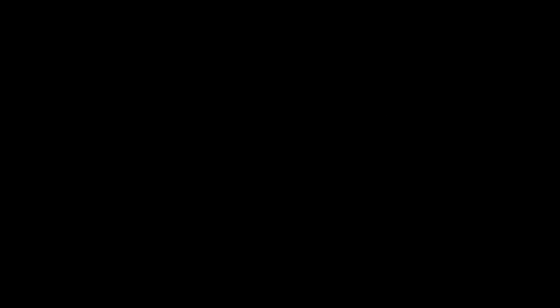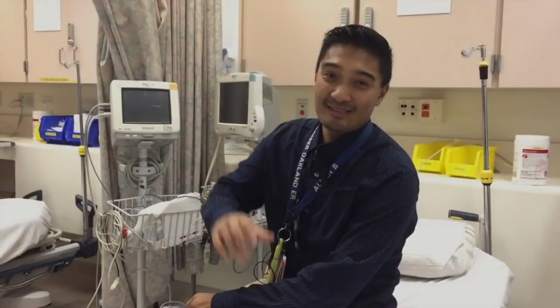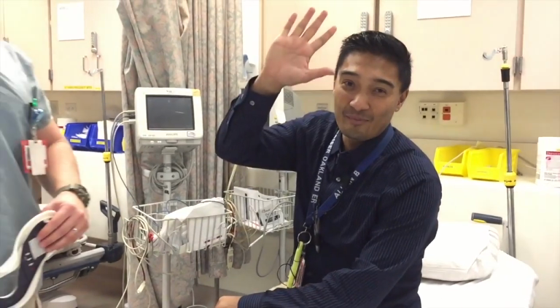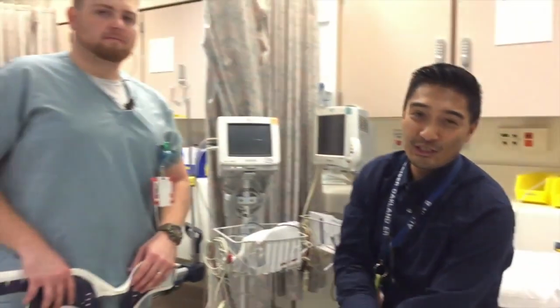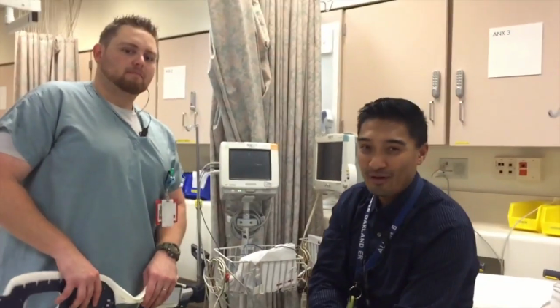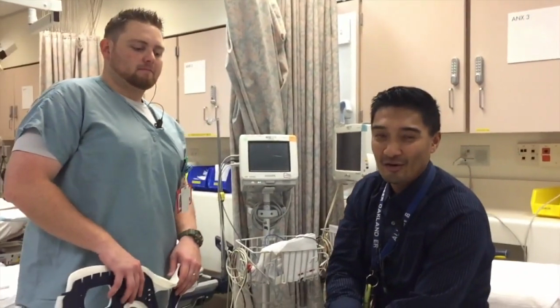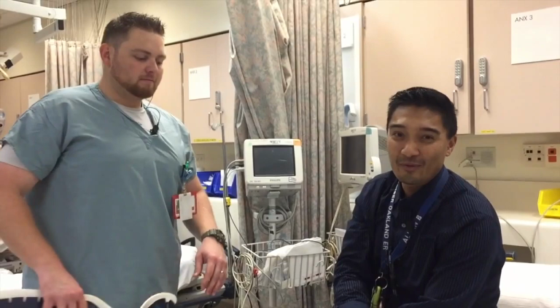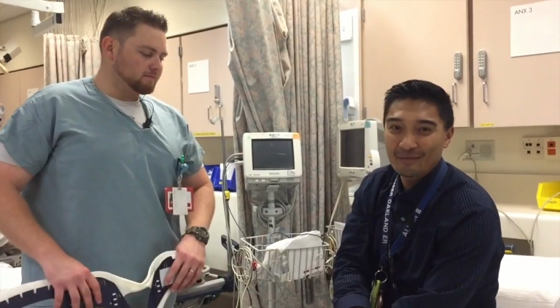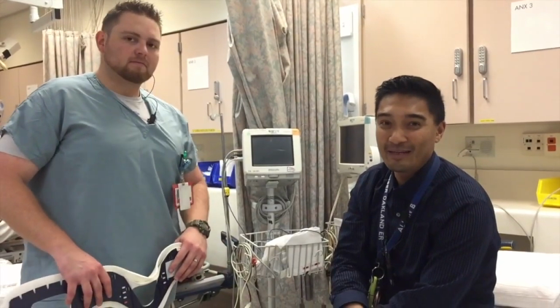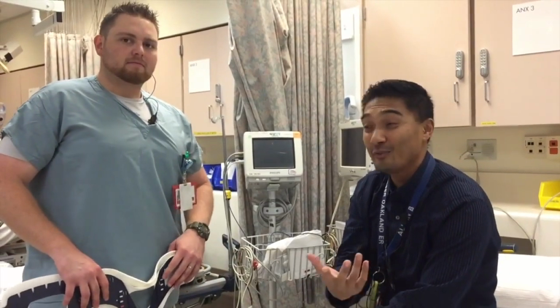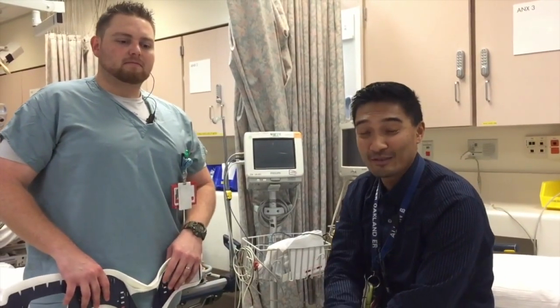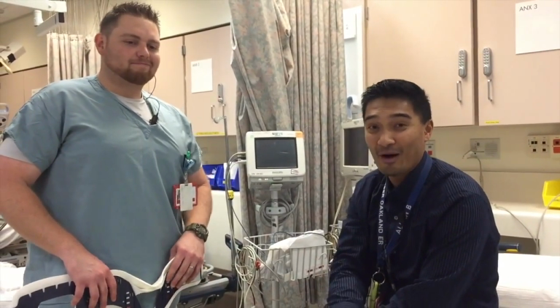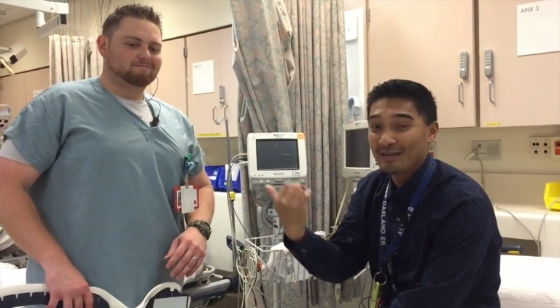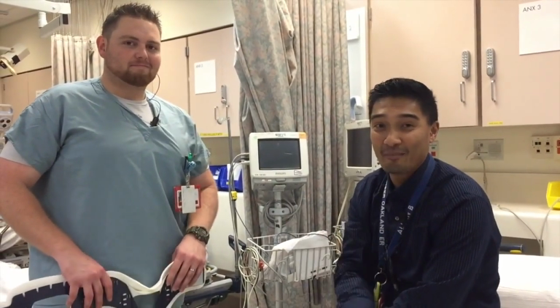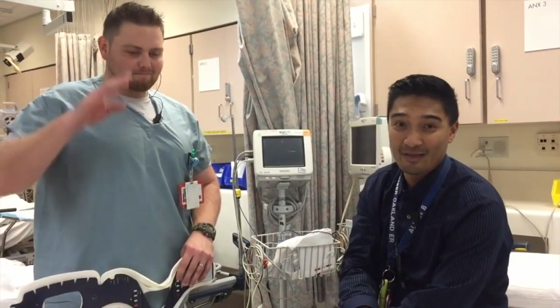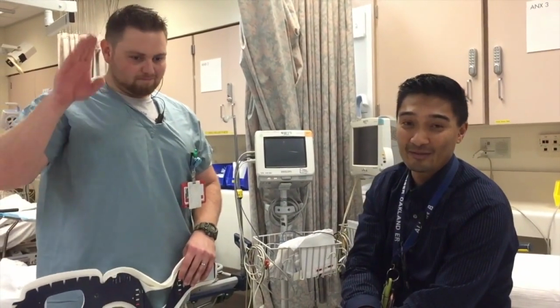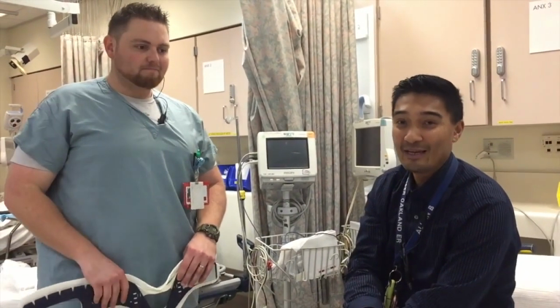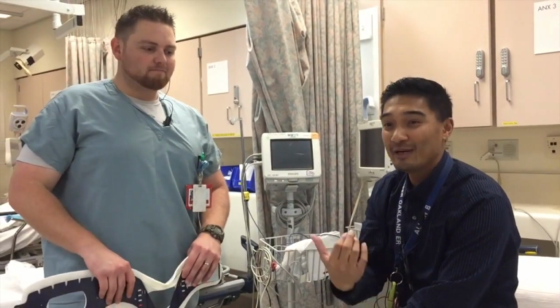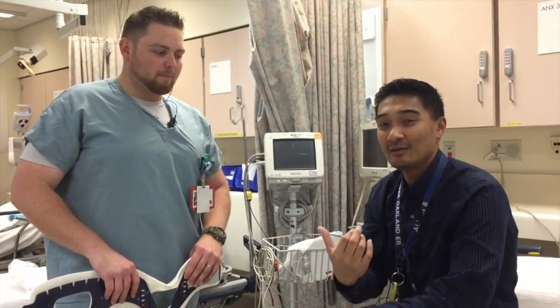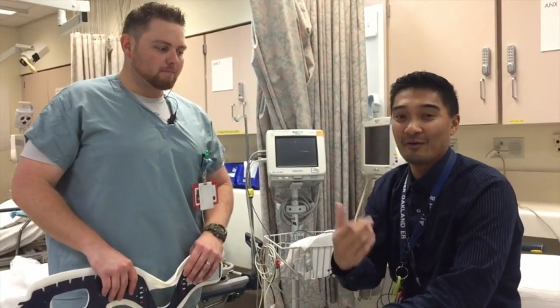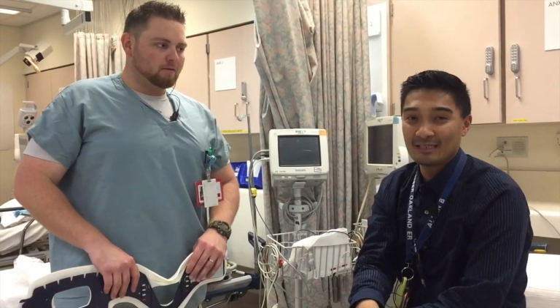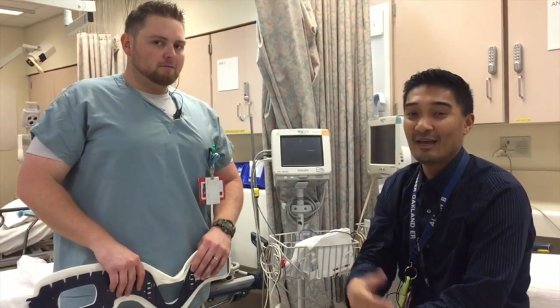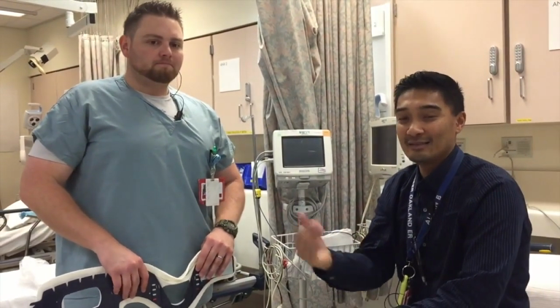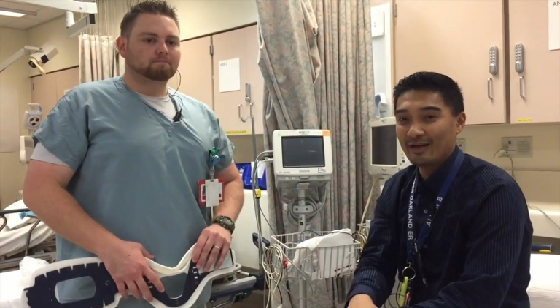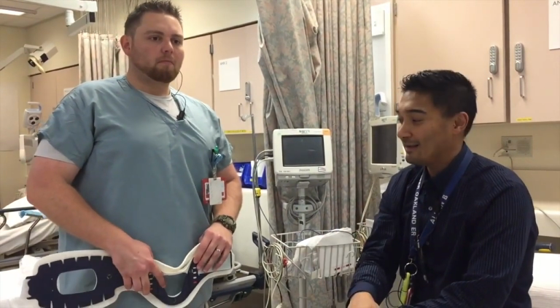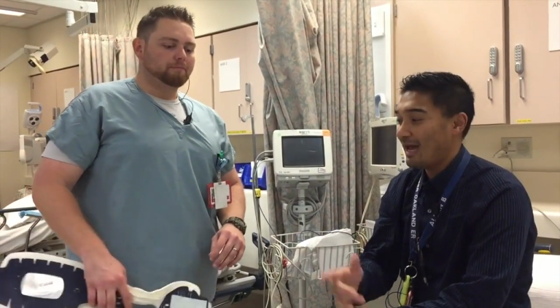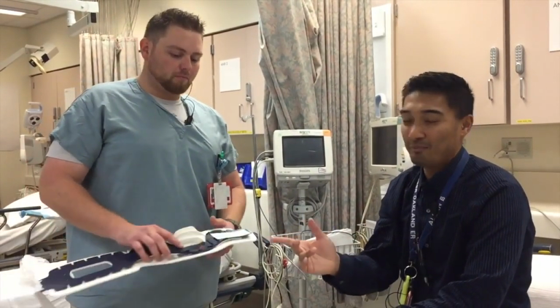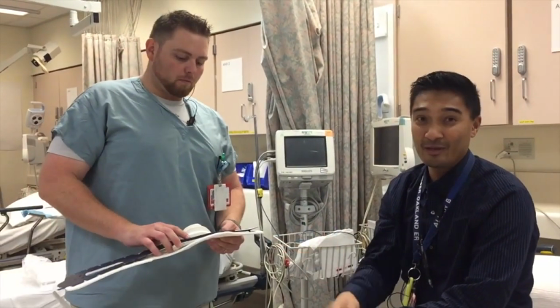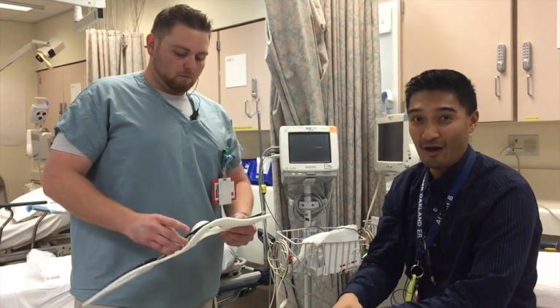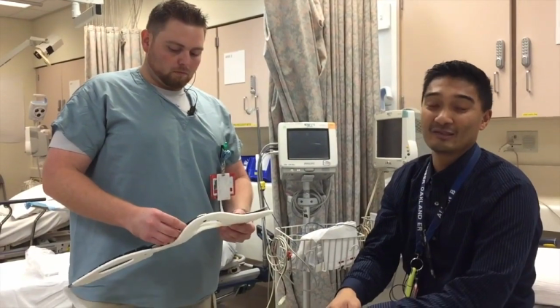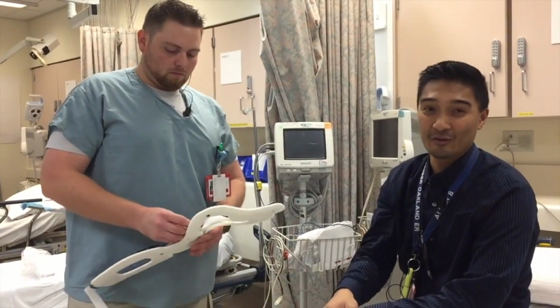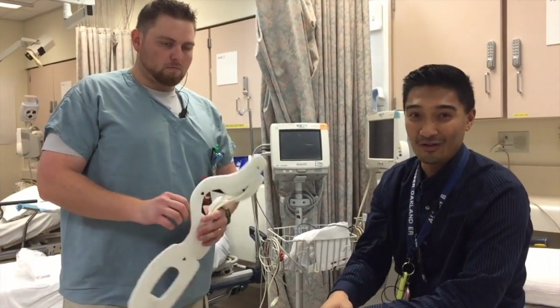Hey guys, this is Alan Bulda, Josh Burke, Kaiser Oakland Emergency Department and Kaiser Richmond Emergency Department. I also have Jake Behrens with us from Kaiser Richmond, and as part of our orientation series, he's going to demonstrate and discuss how to properly put on a cervical collar.